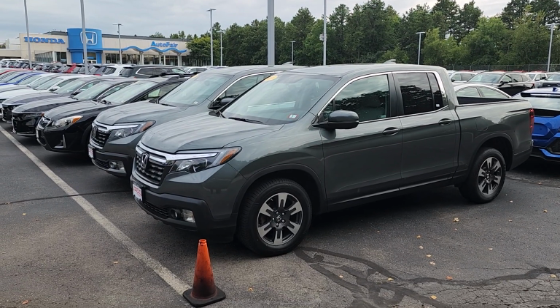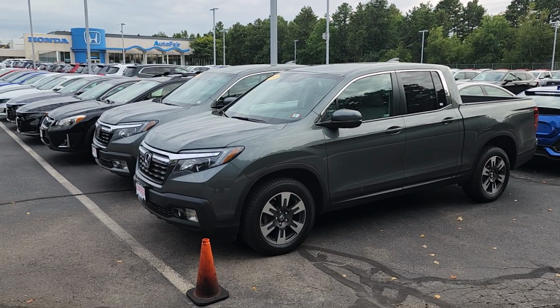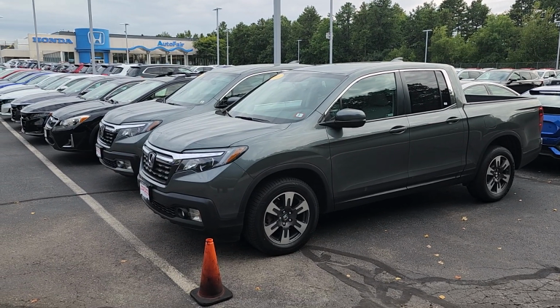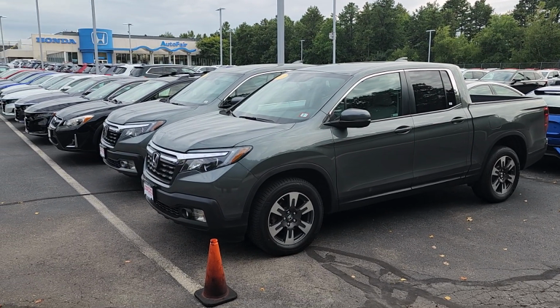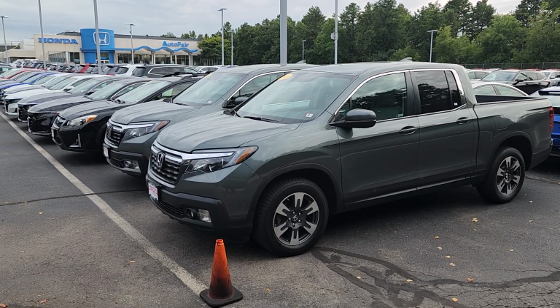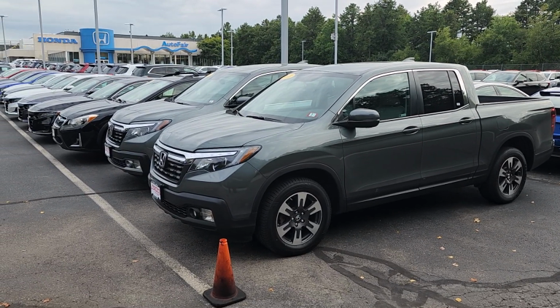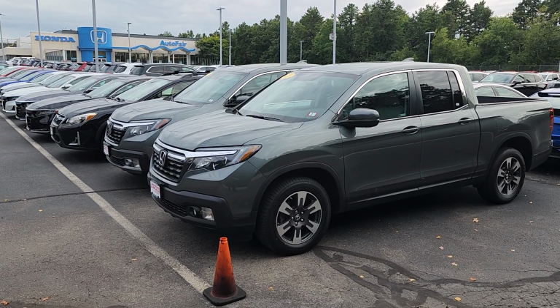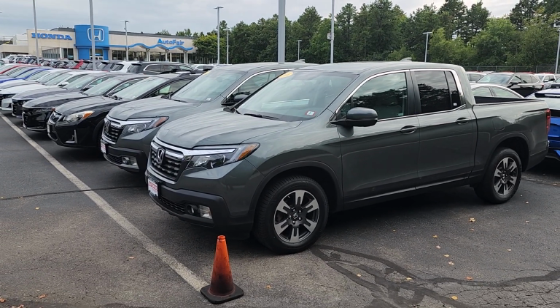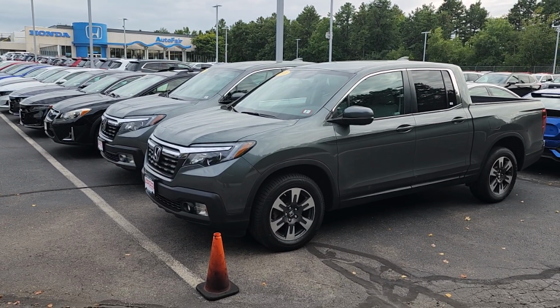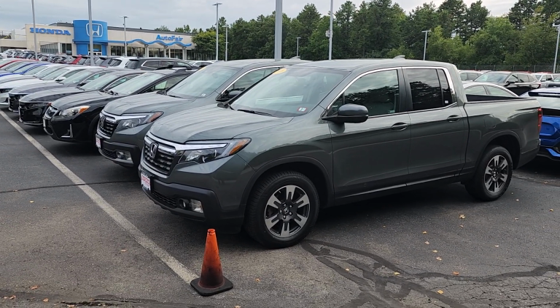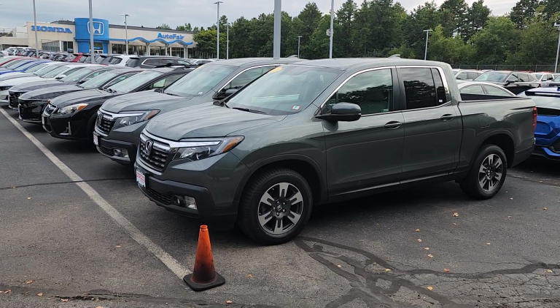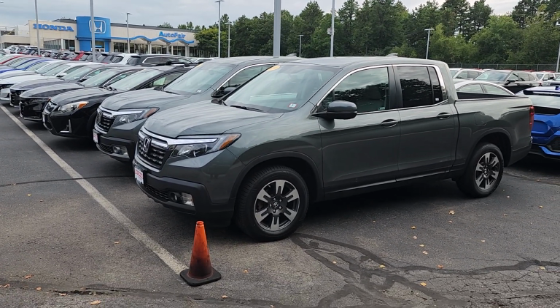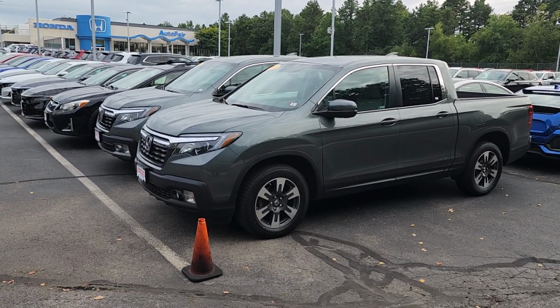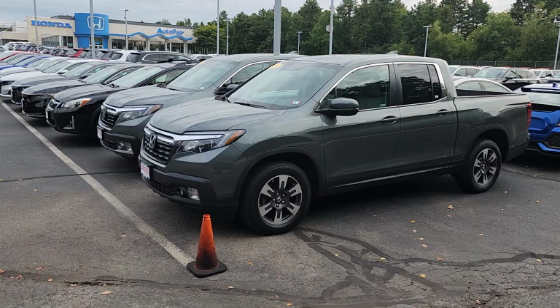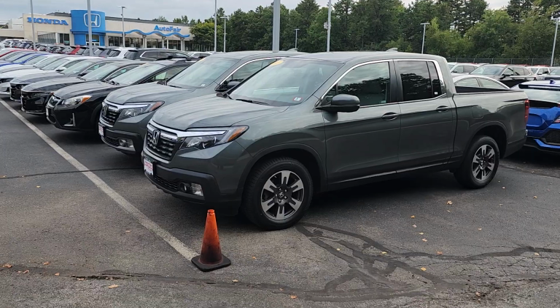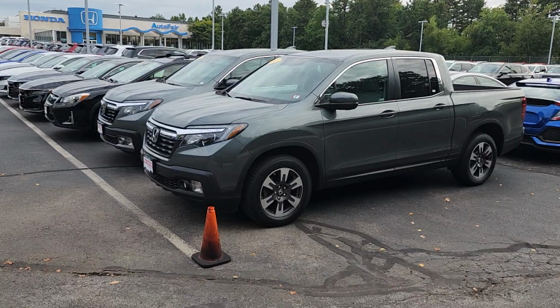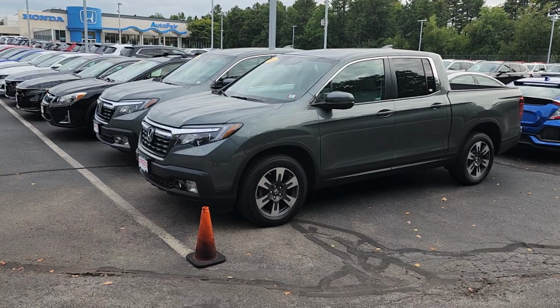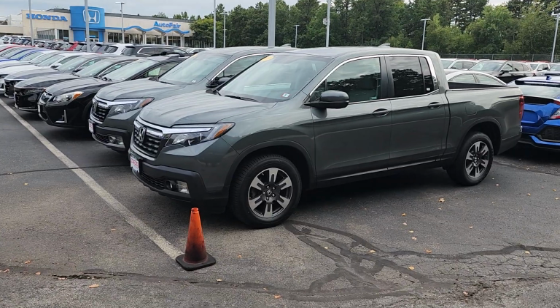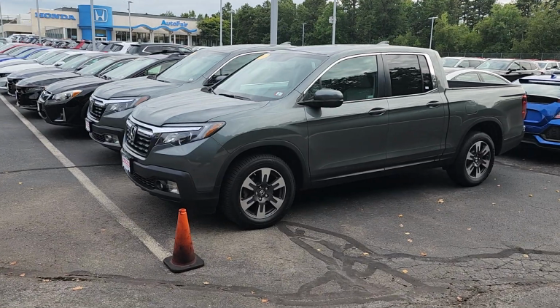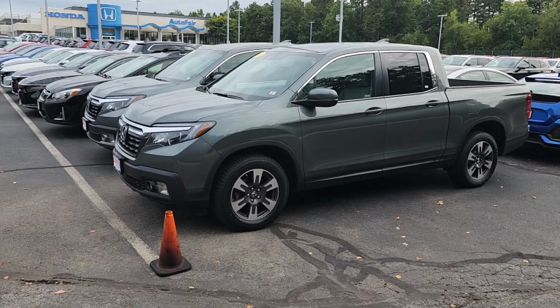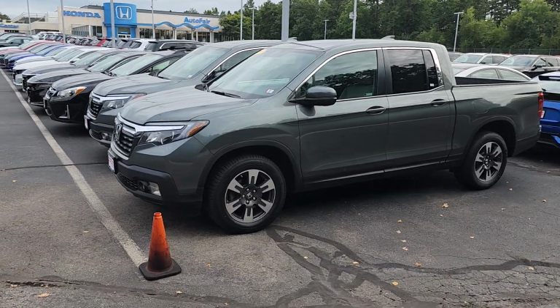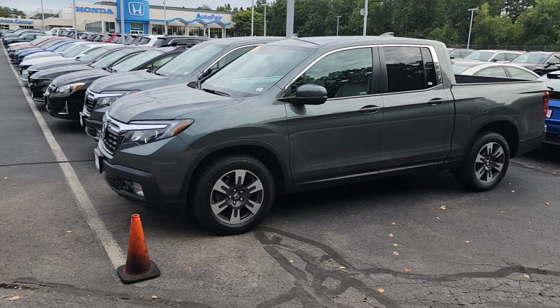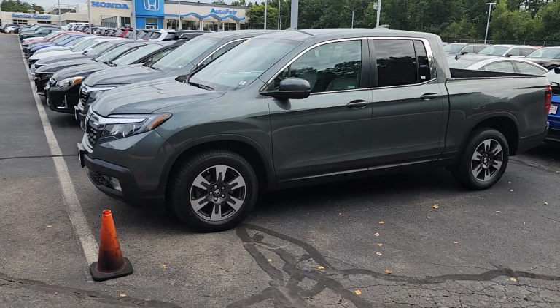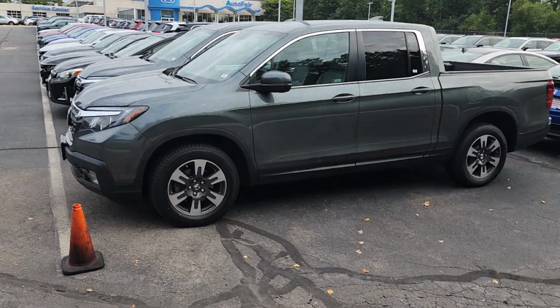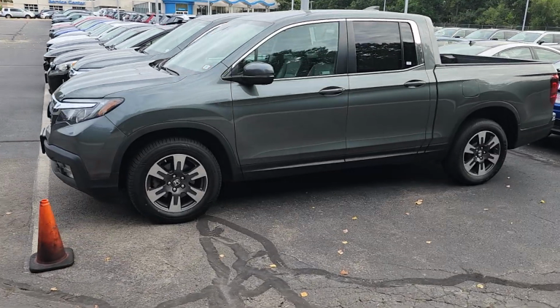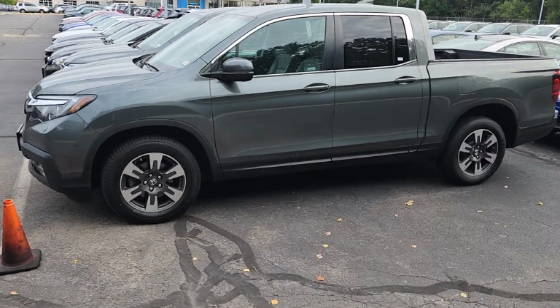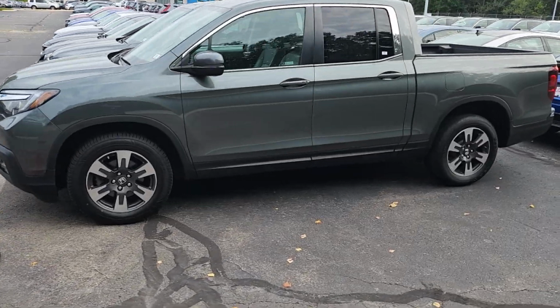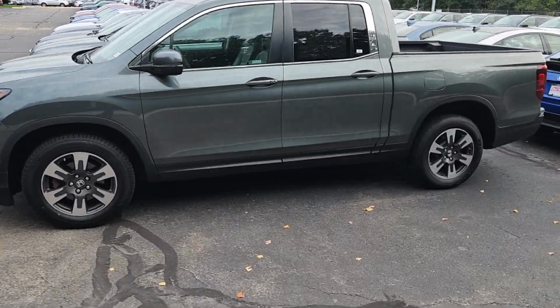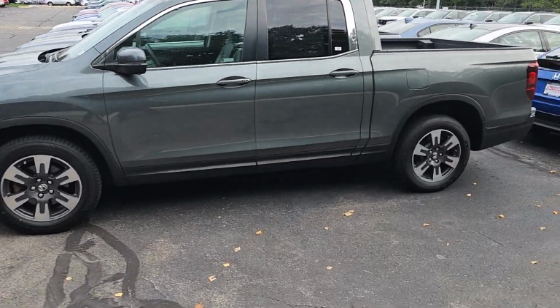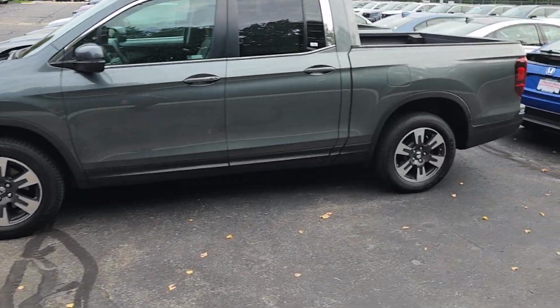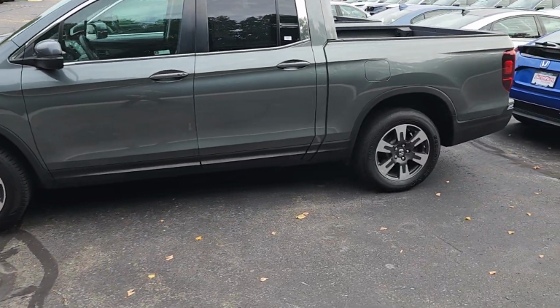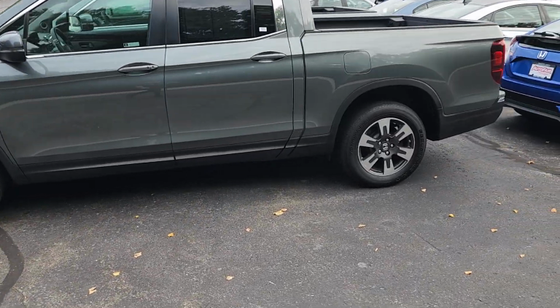Good afternoon, sir. This is Jeff Redlinger with AutoFair Honda. I'm standing here with the 2018 Honda Ridgeline. I have owned three Ridgelines — I currently have one — so I'm a bit of an expert on them.